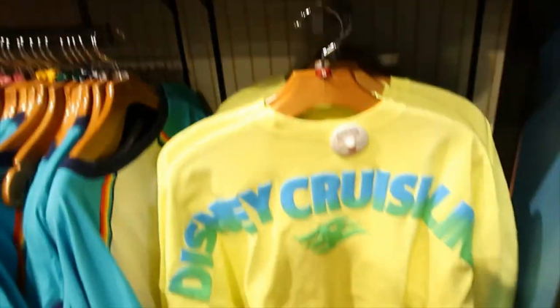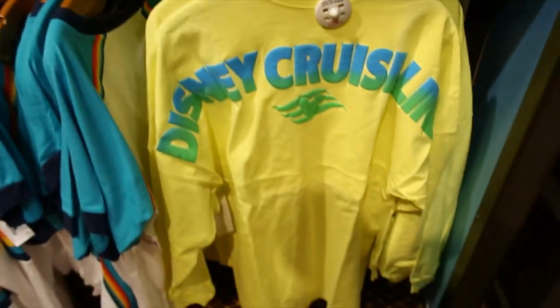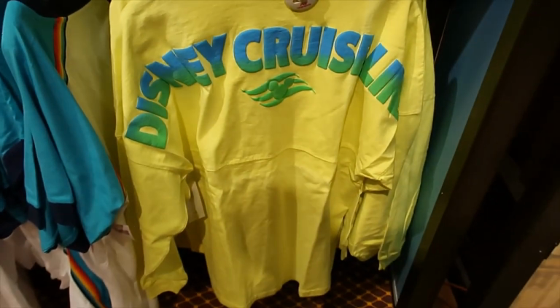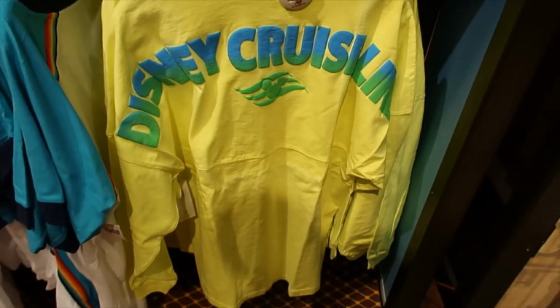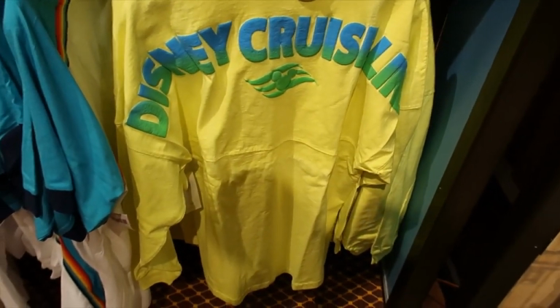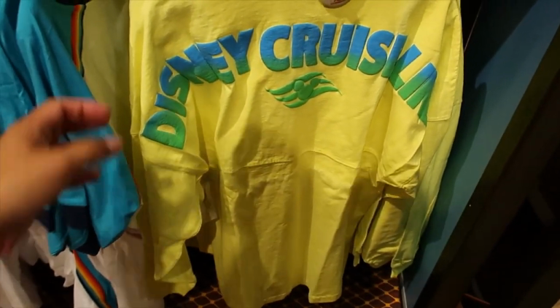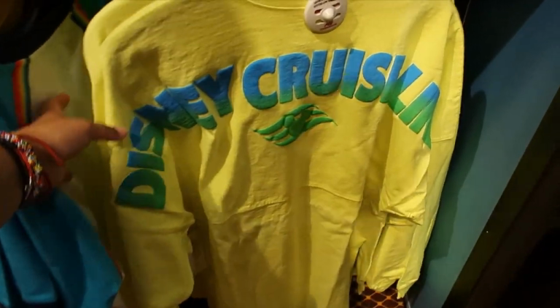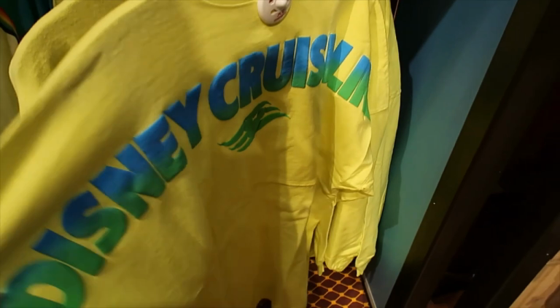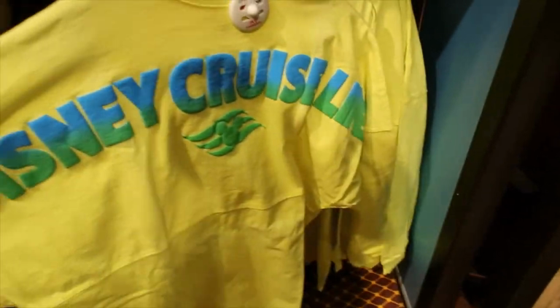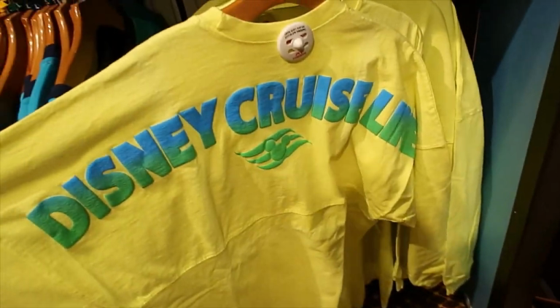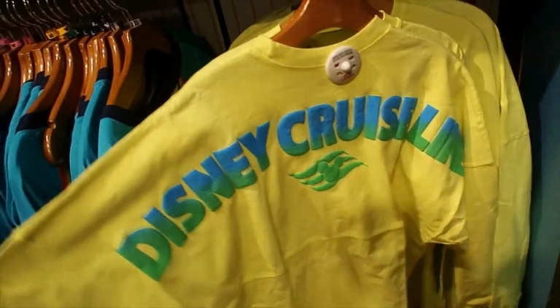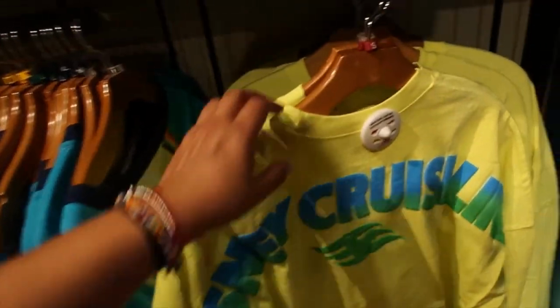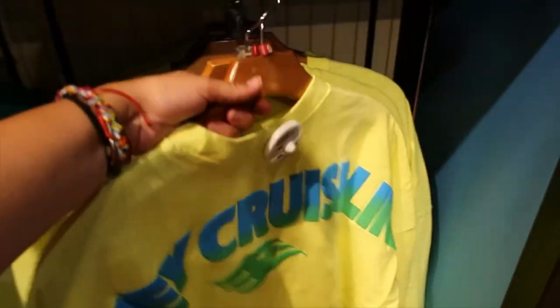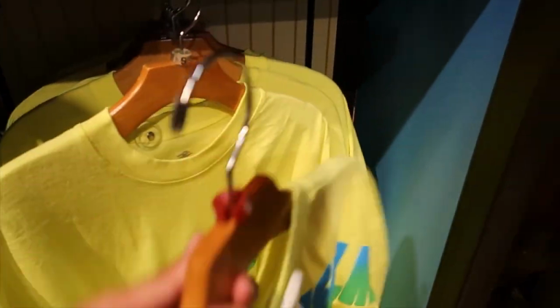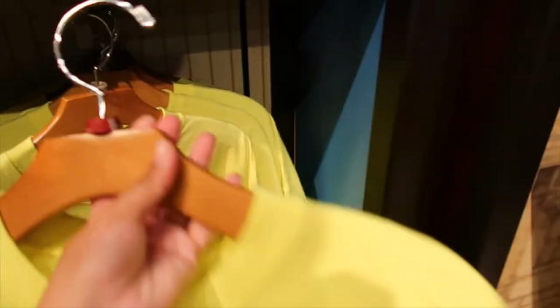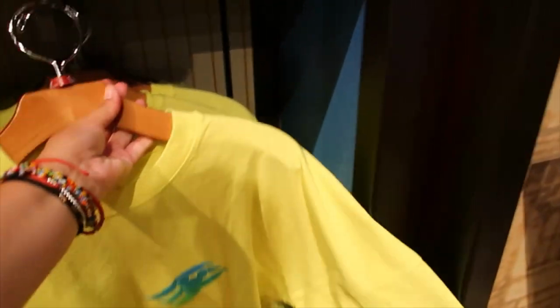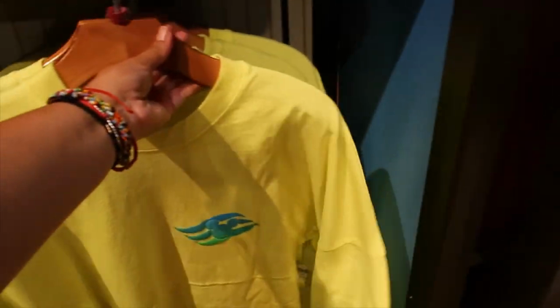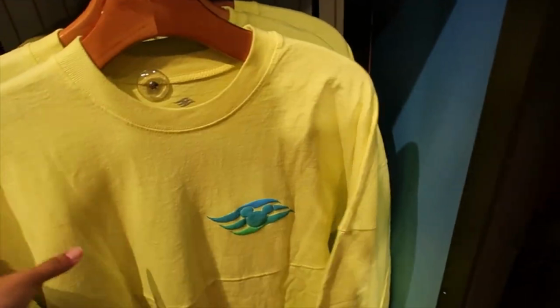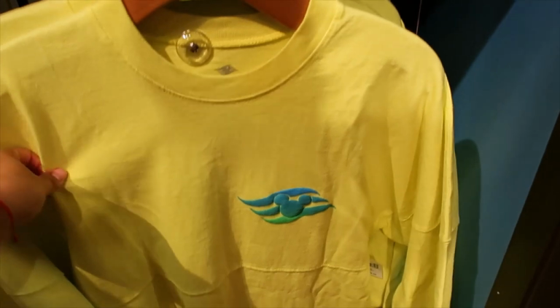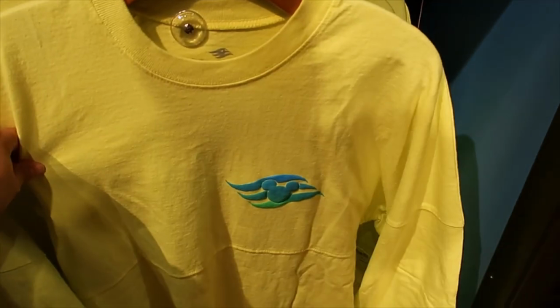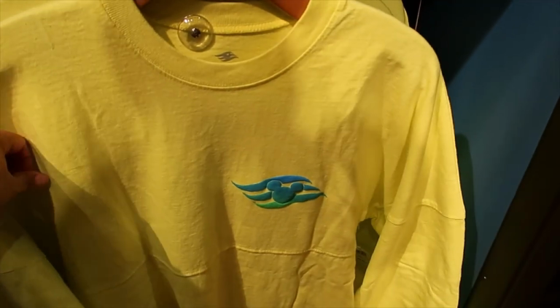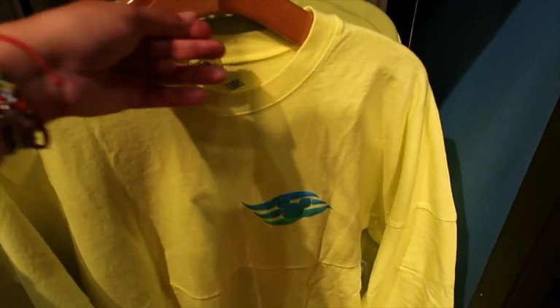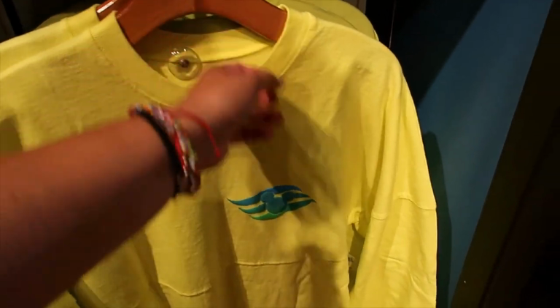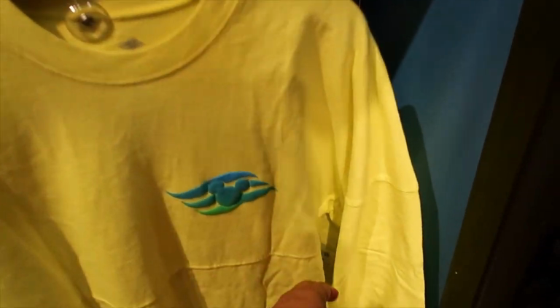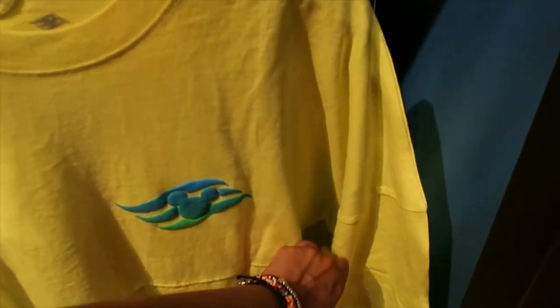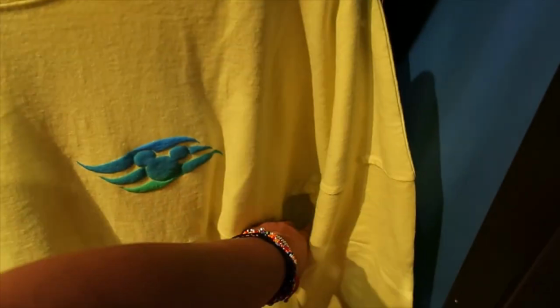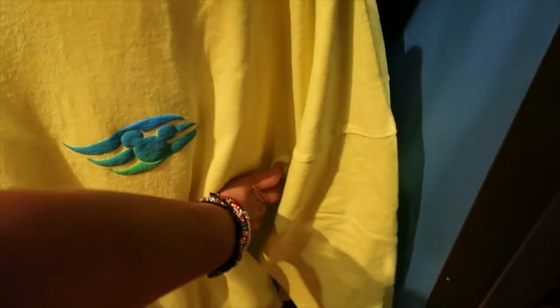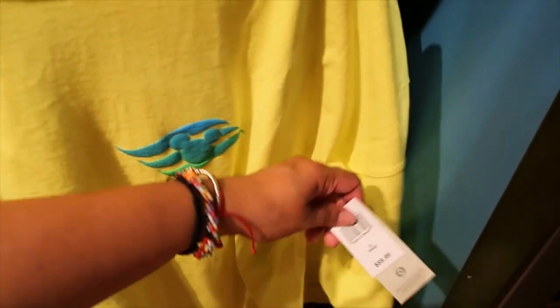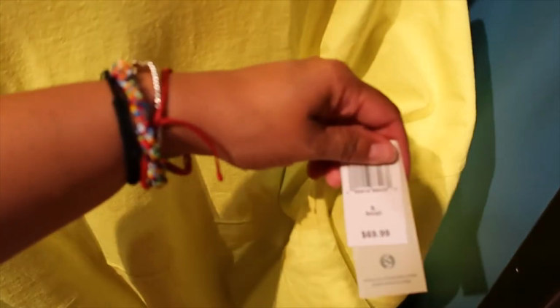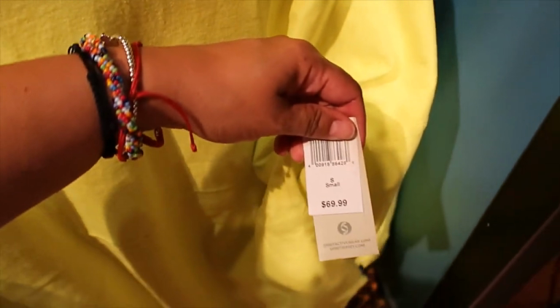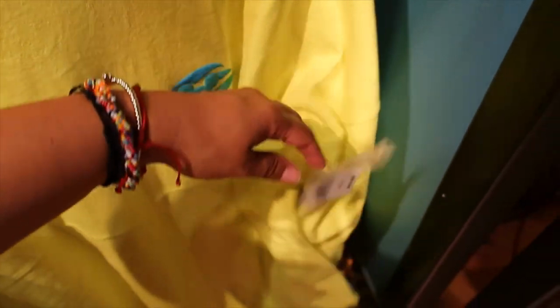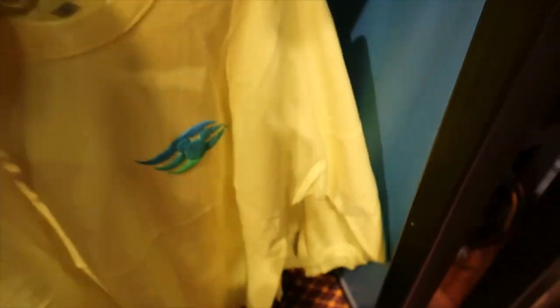Another spirit jersey, and this one is neon. It says Disney Cruise Line. Let's turn it around to see the front — oh, it has a logo. I'm assuming $69.99. Yes, assumed correctly.